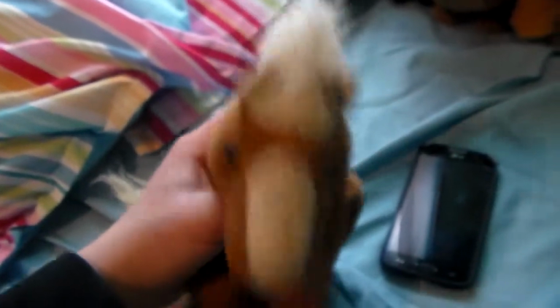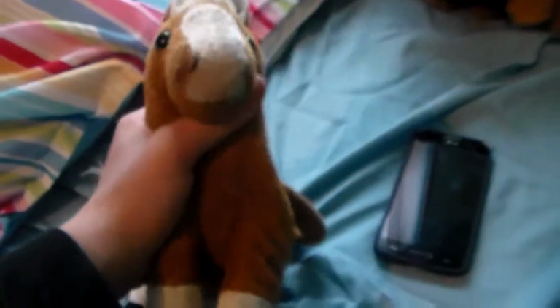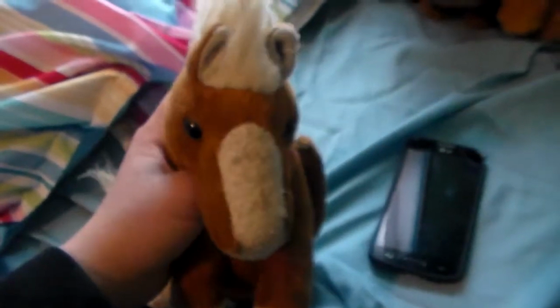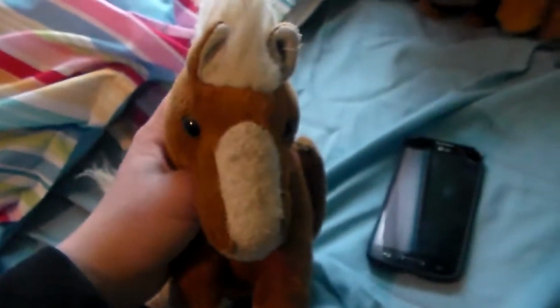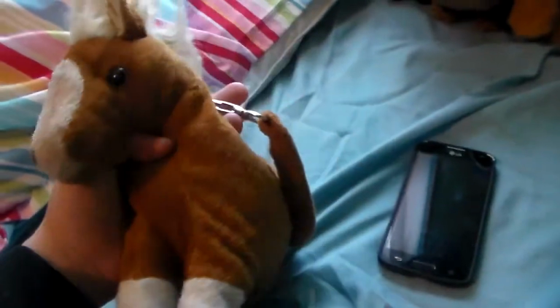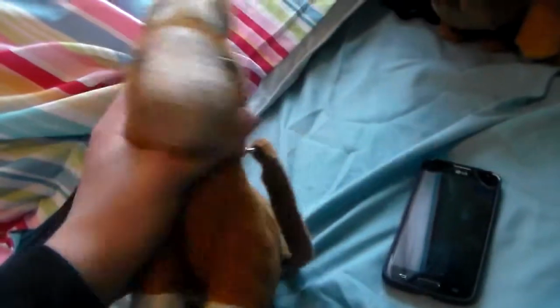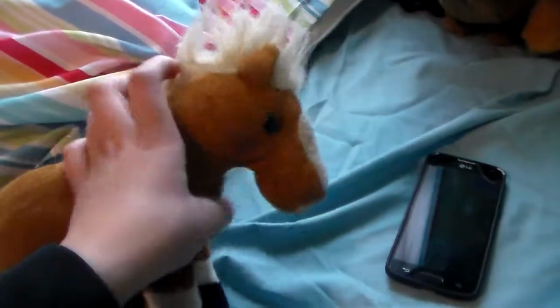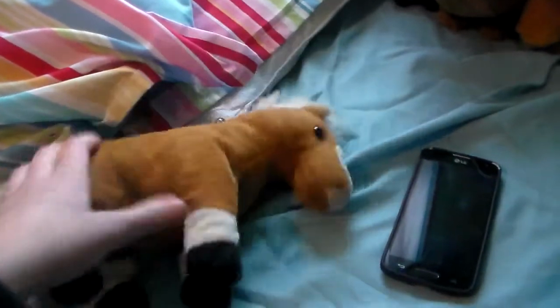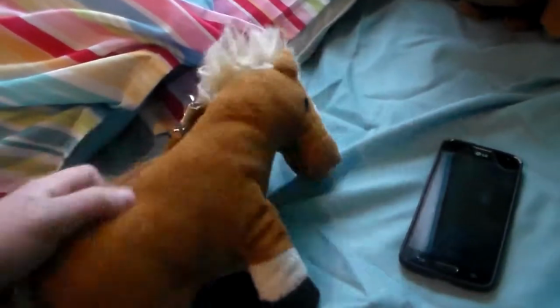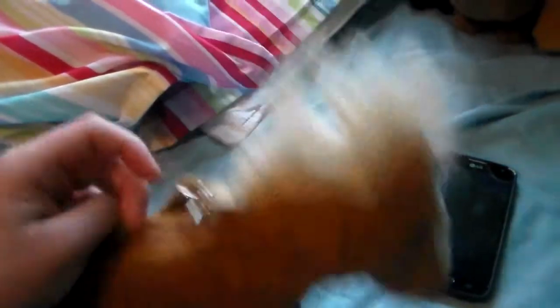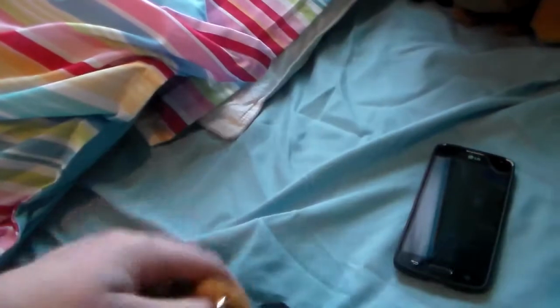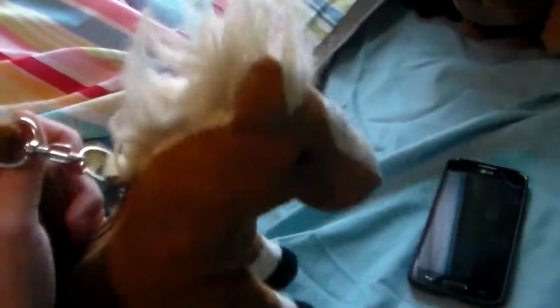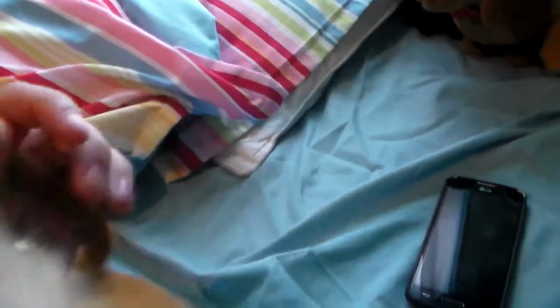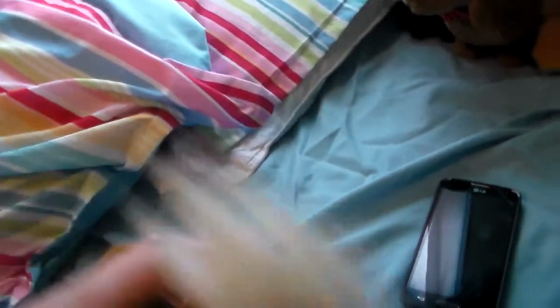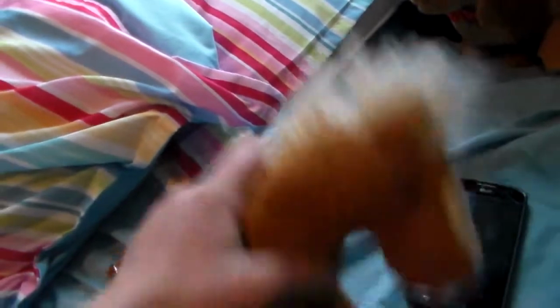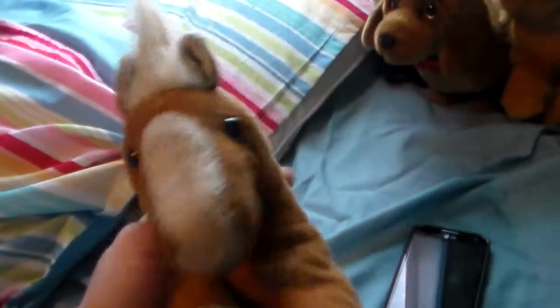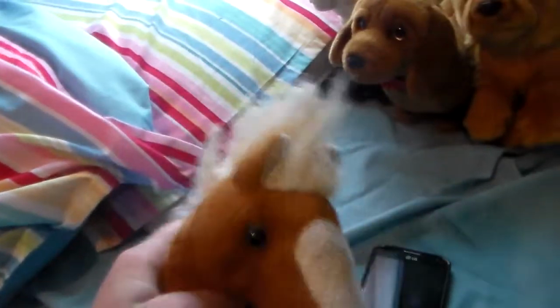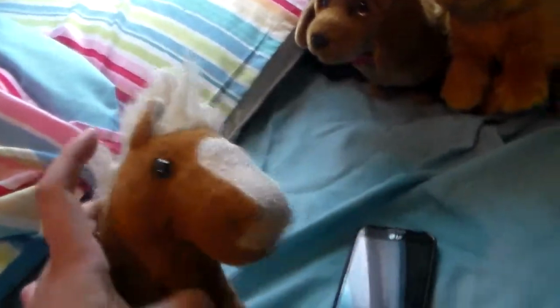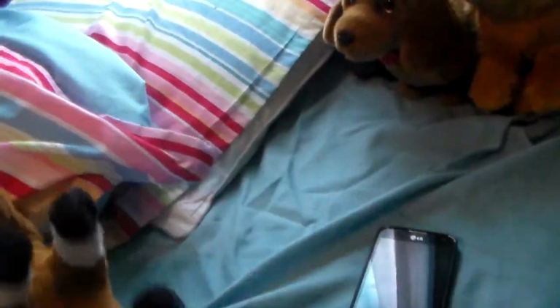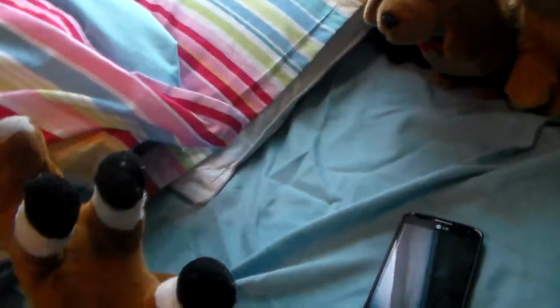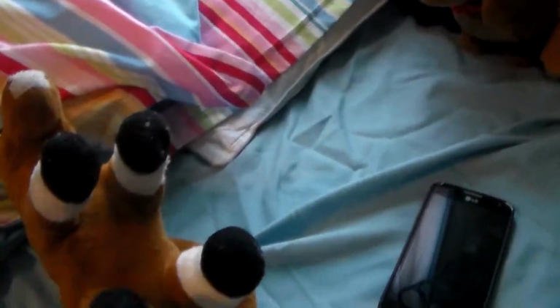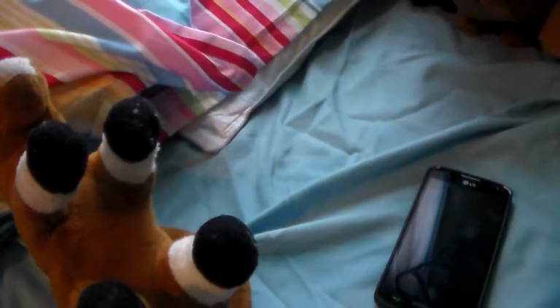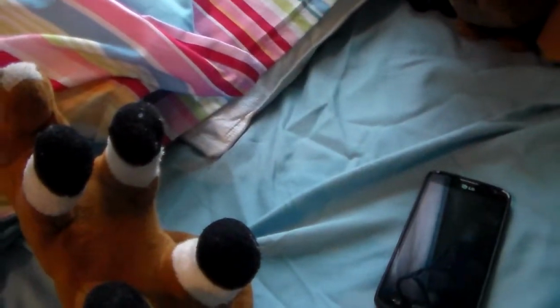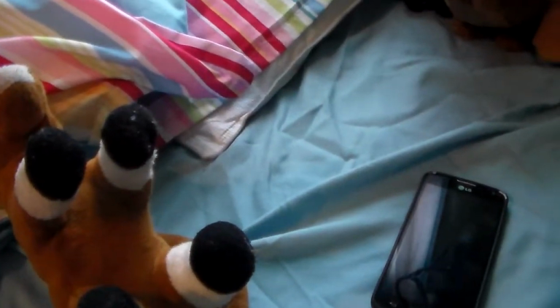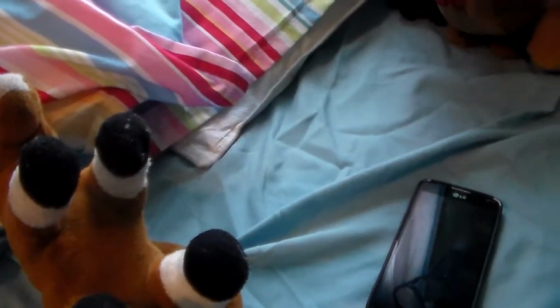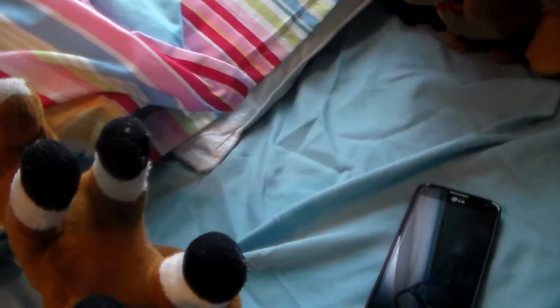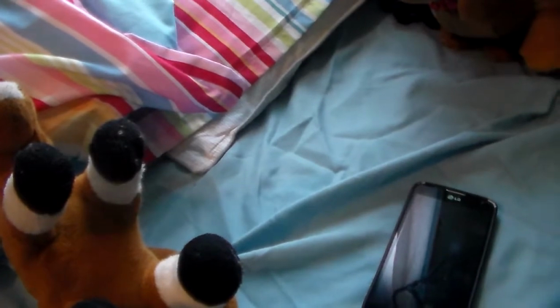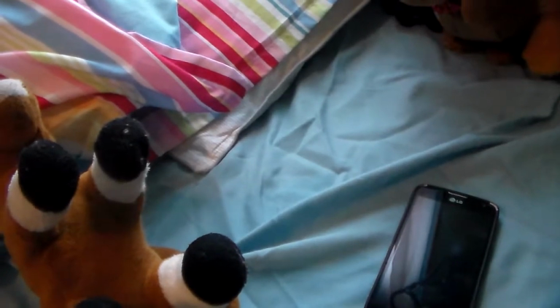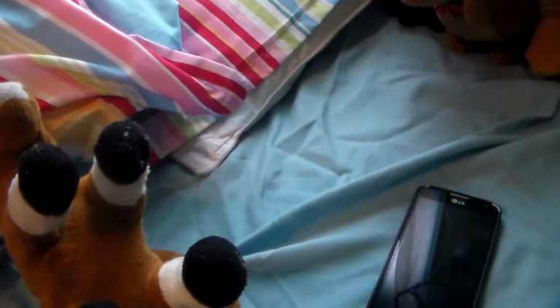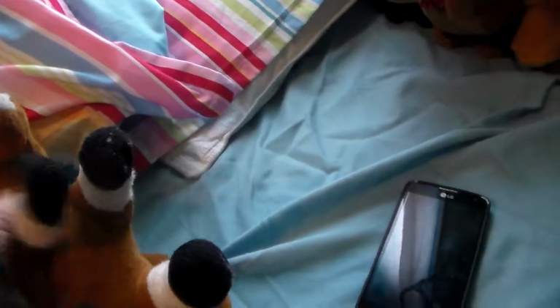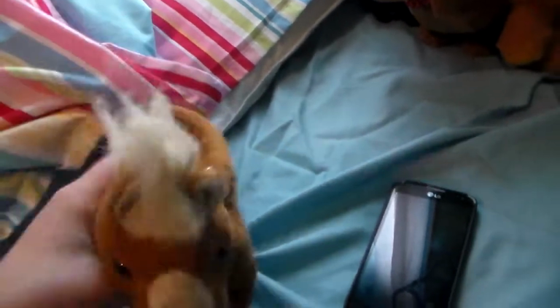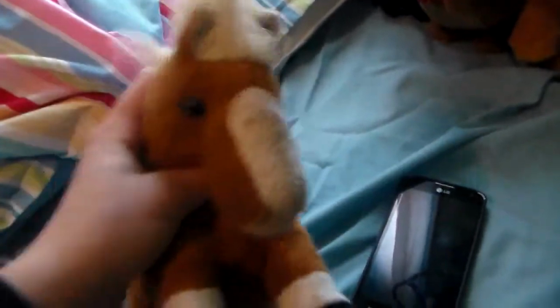Hey guys, Webkinz Rose here with not a Webkinz — it's actually my favorite stuffed animal in the whole wide world. I got him at Horserama one year.